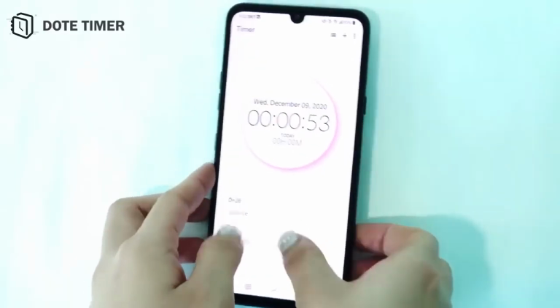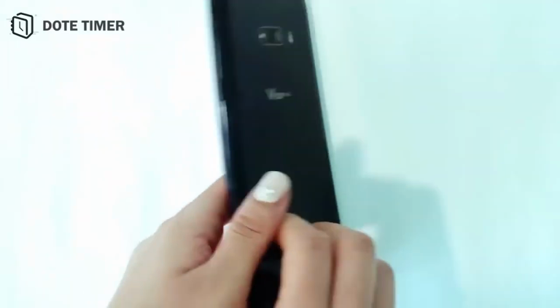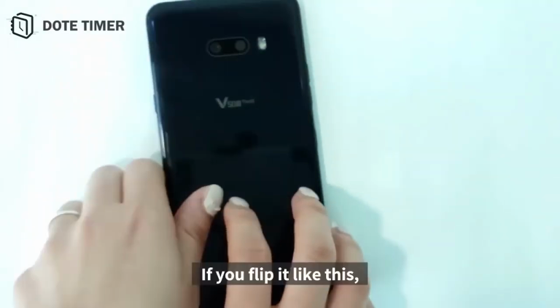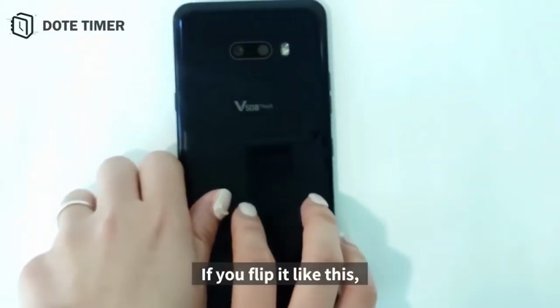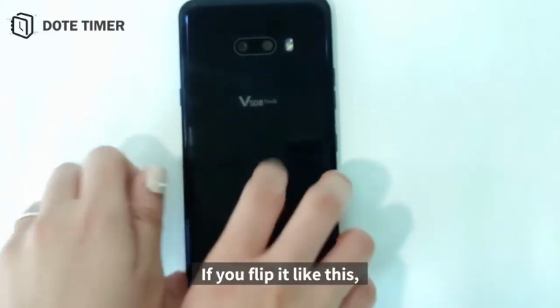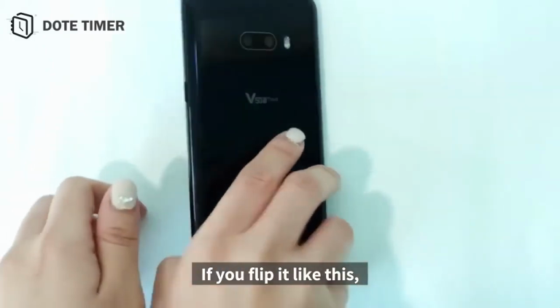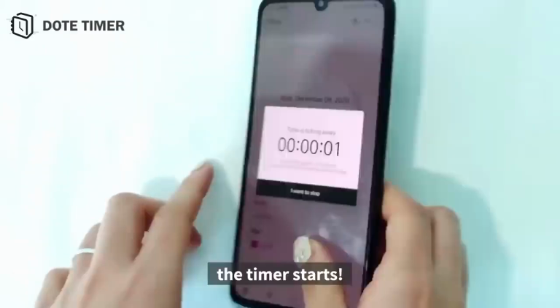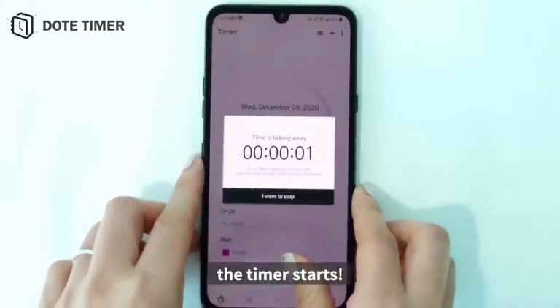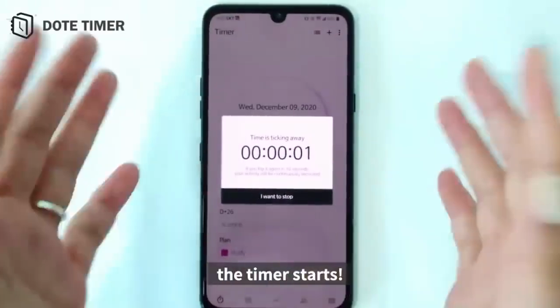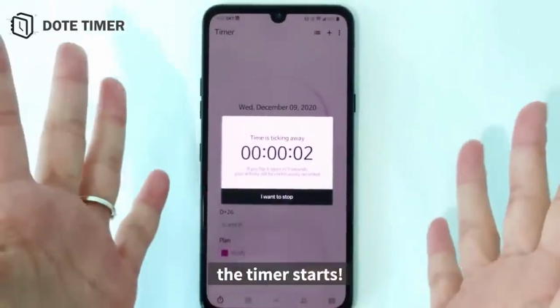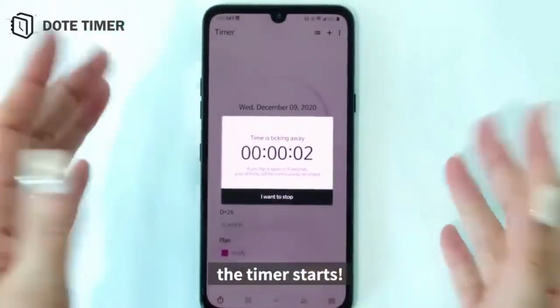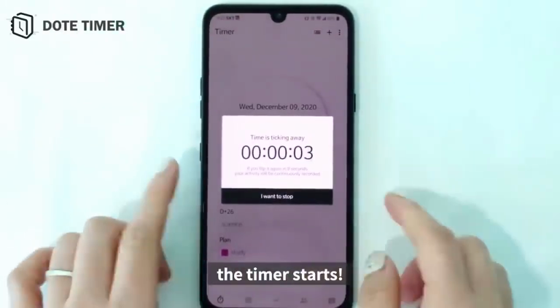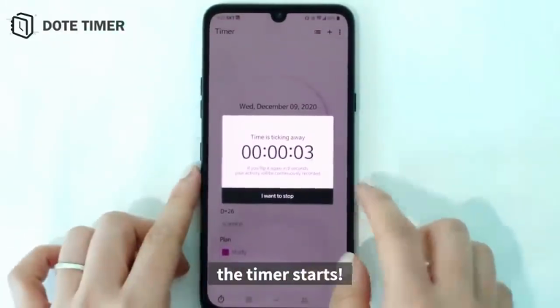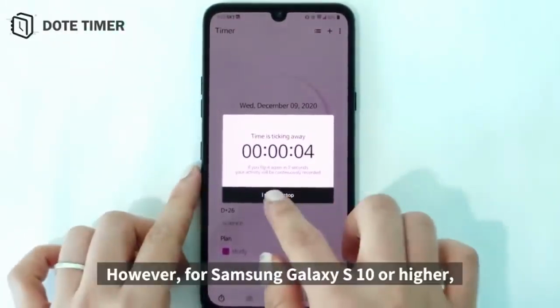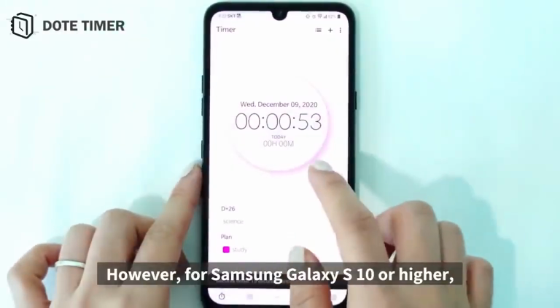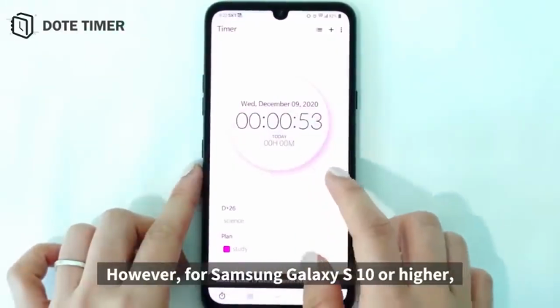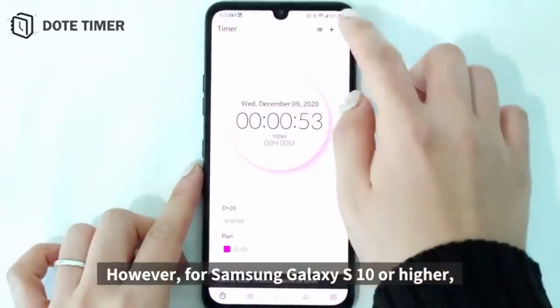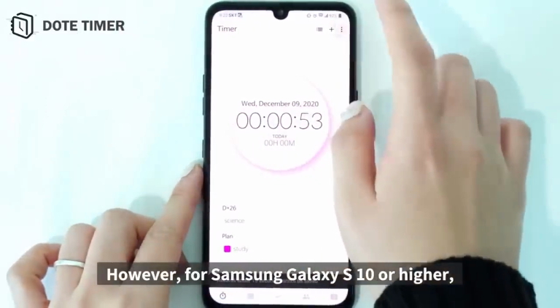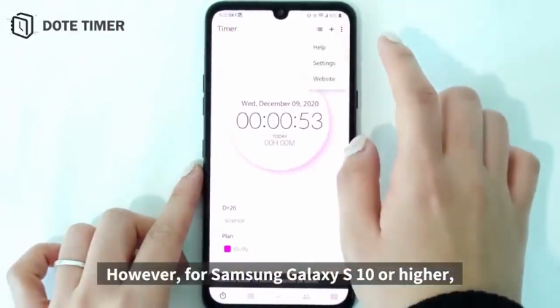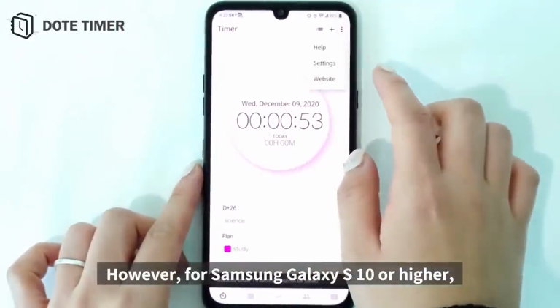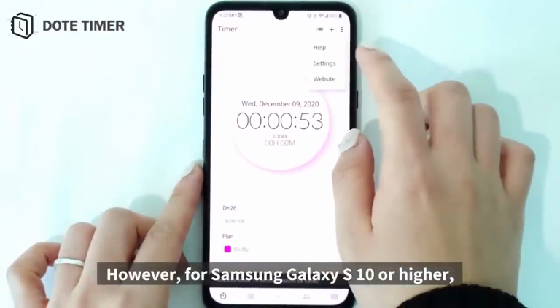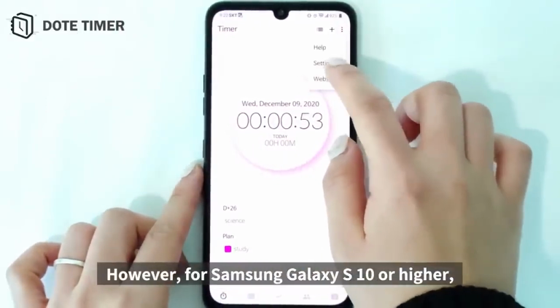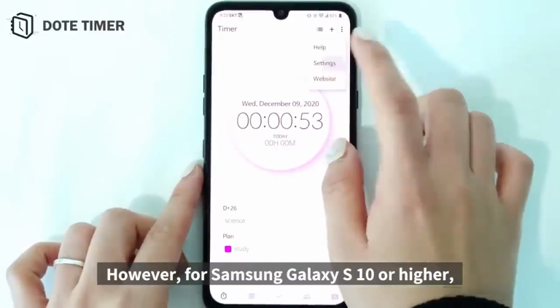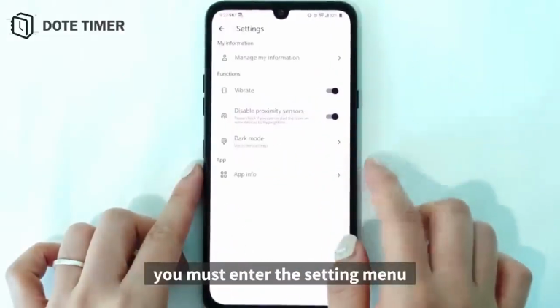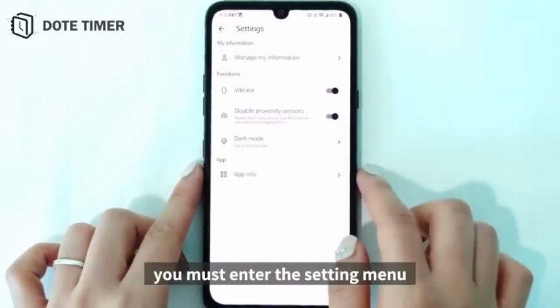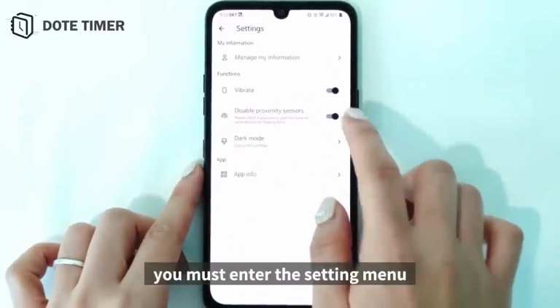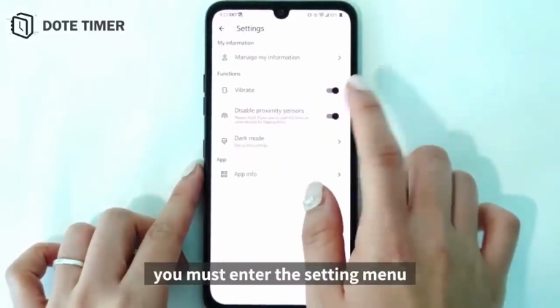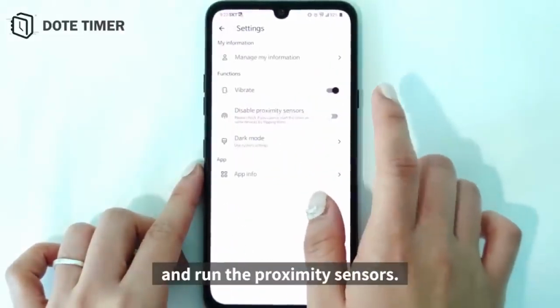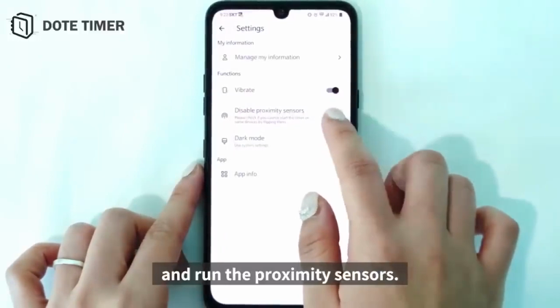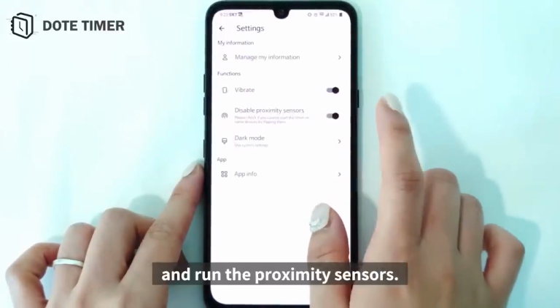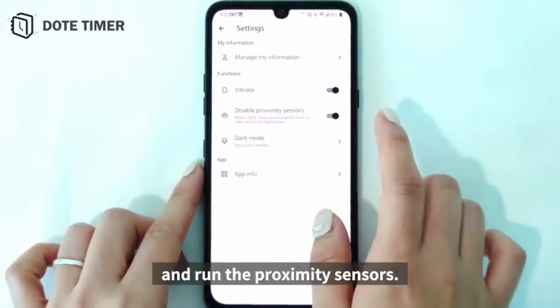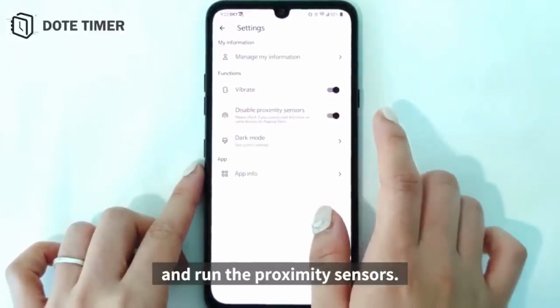If you flip it like this, the timer starts. However, for a Samsung Galaxy S10 or higher, you must enter the setting menu and run the proximity sensors.